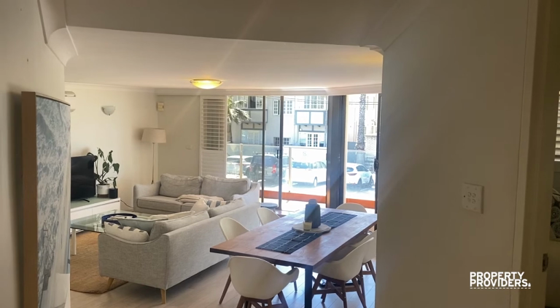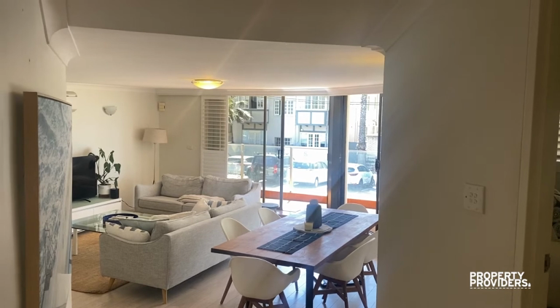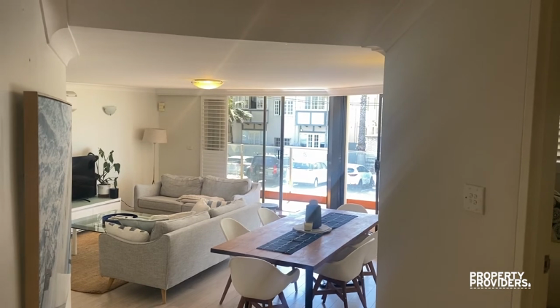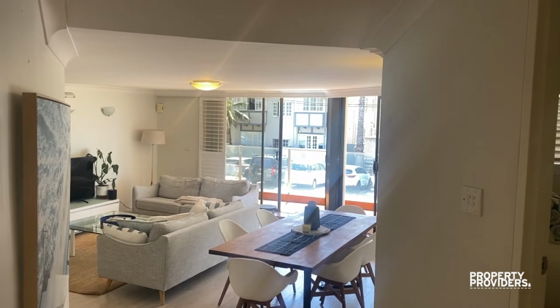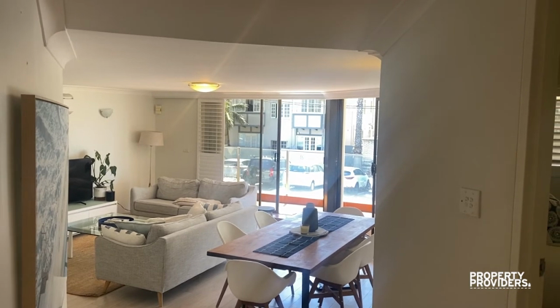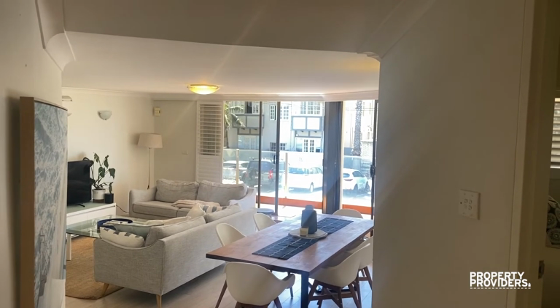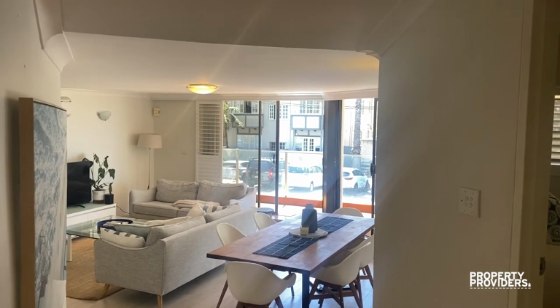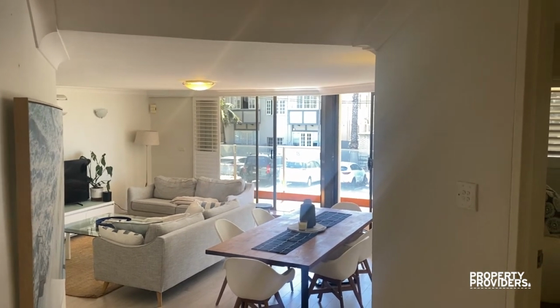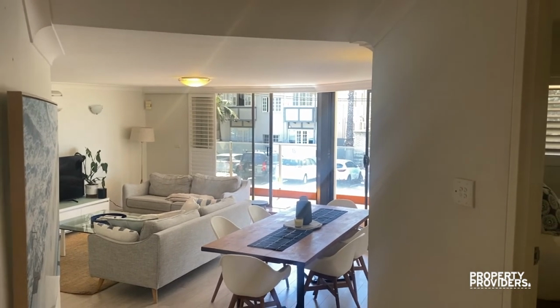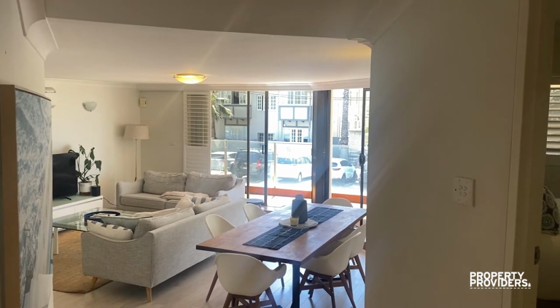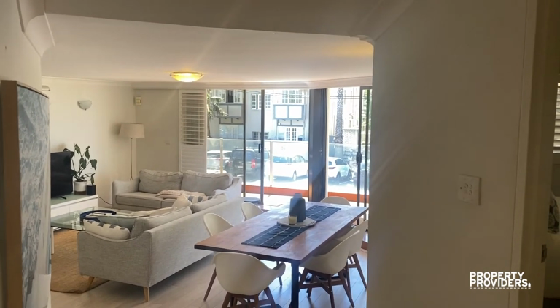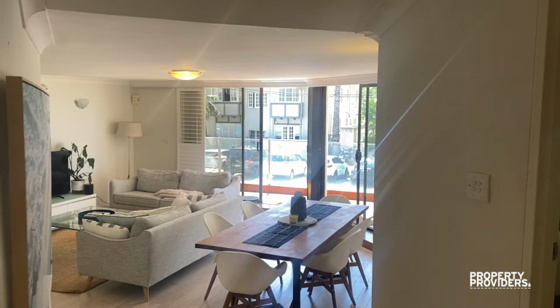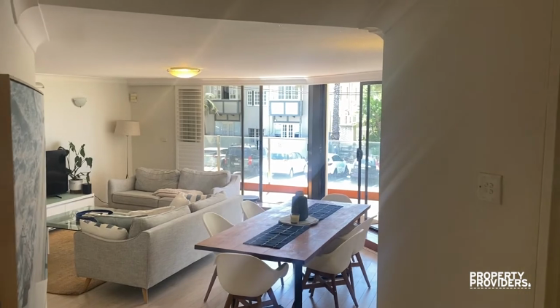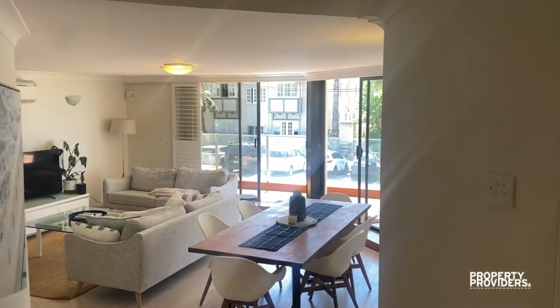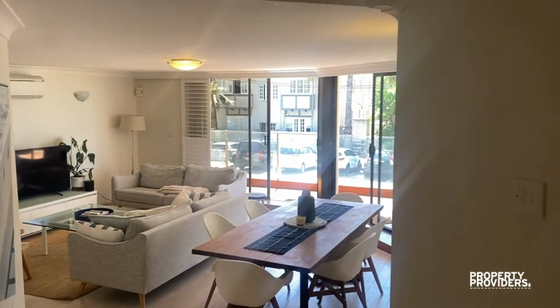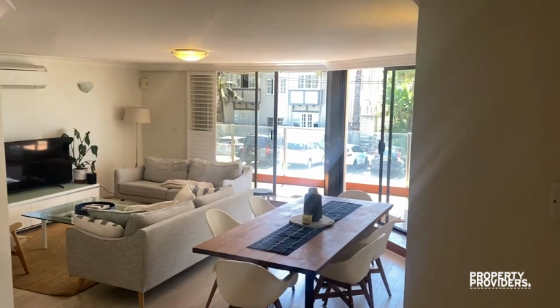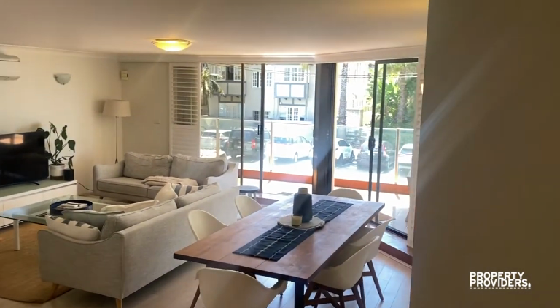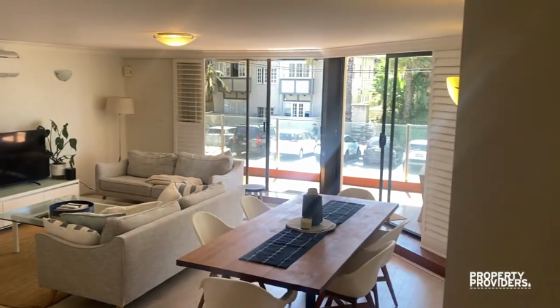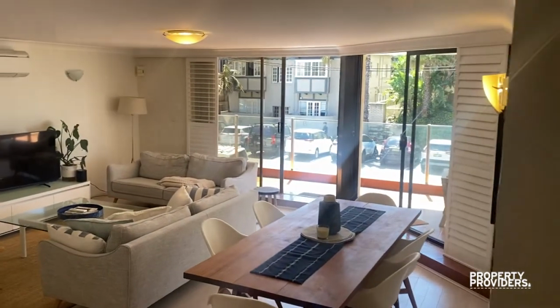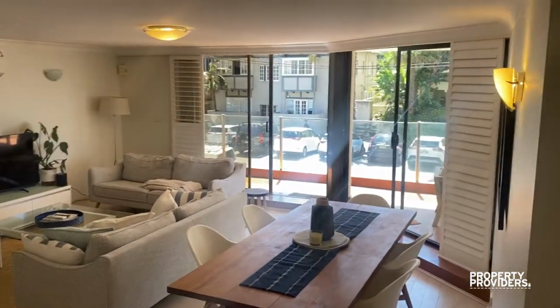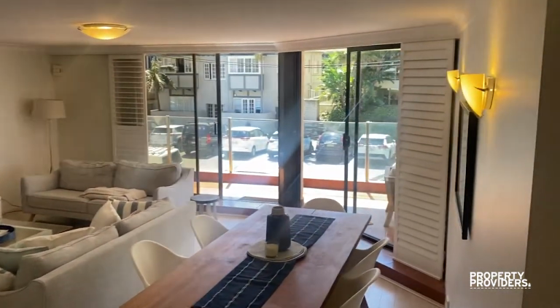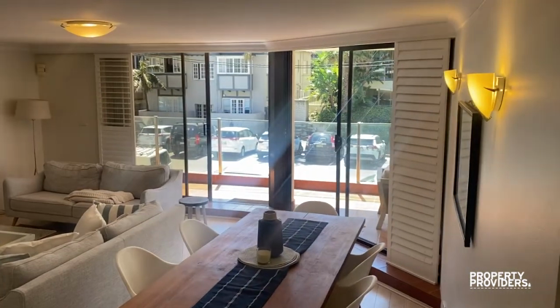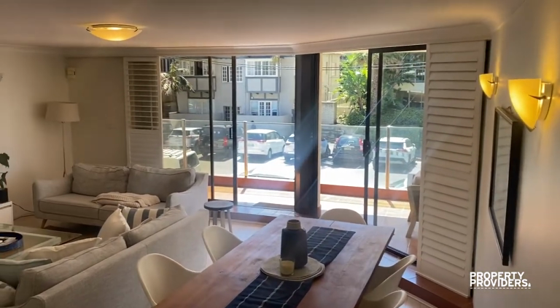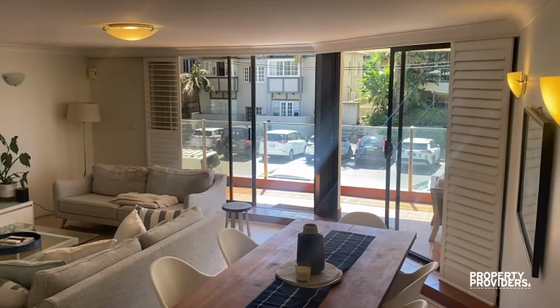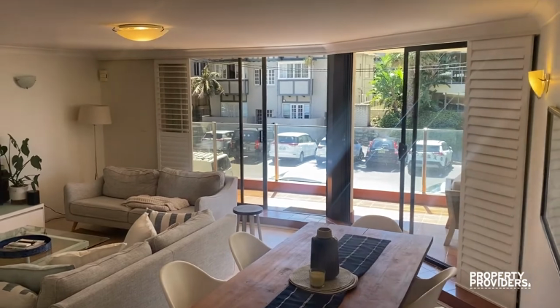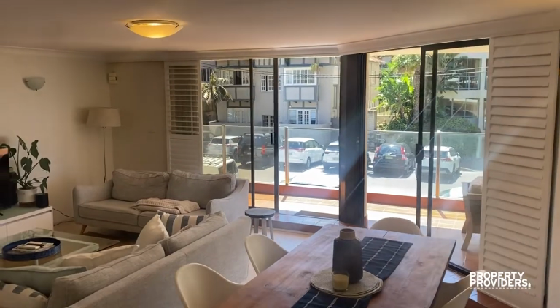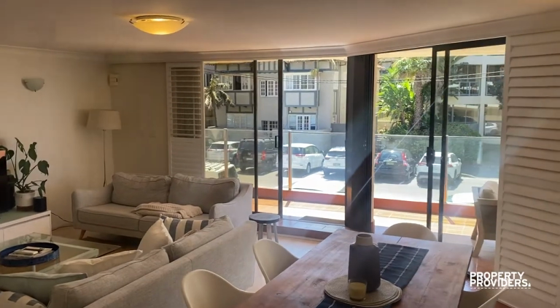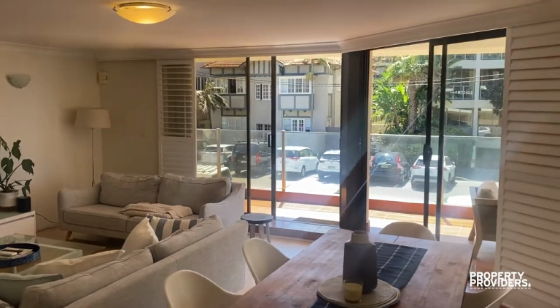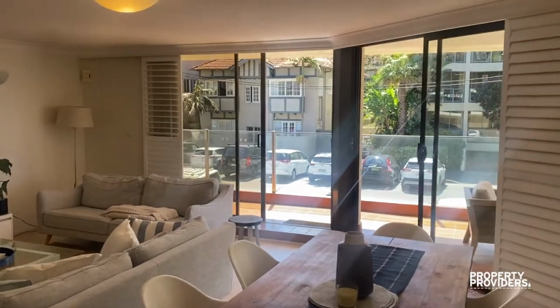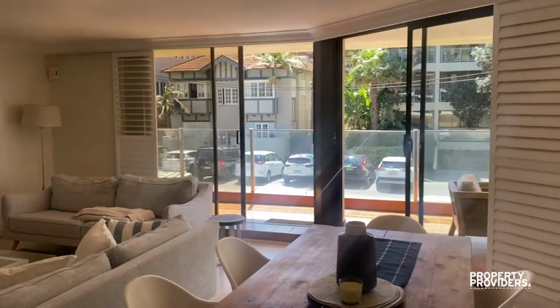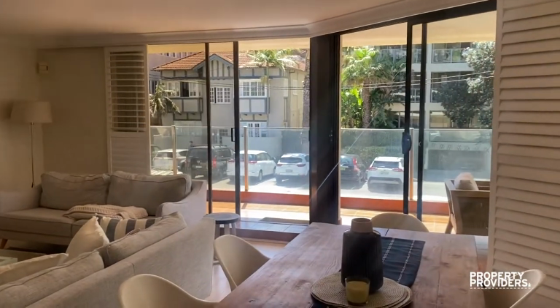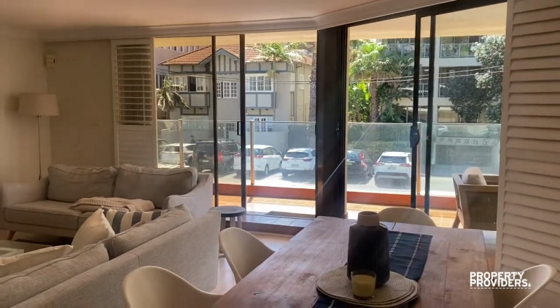I'm here at the Pines in Manly. This is a three-bedroom, two-bathroom apartment in a small block of just two, so it's nice and quiet.